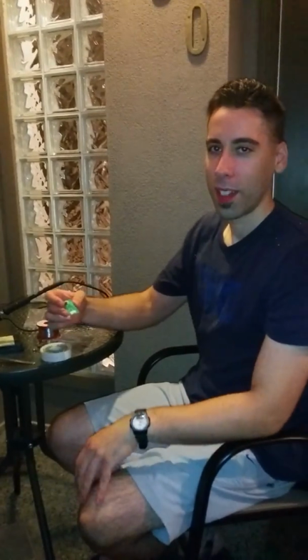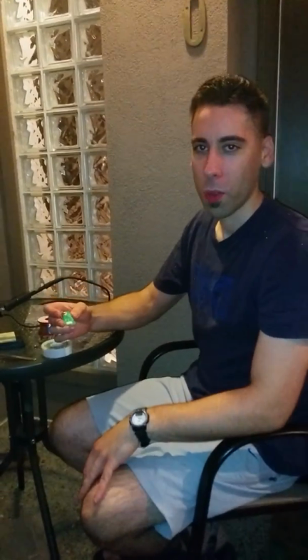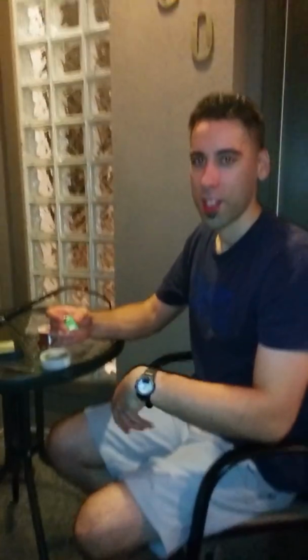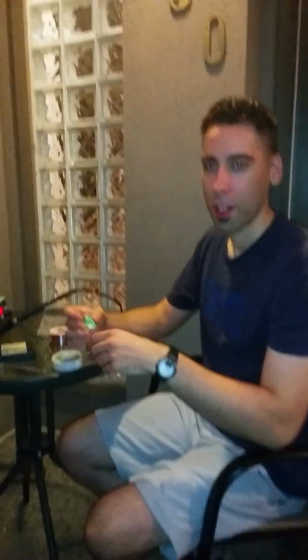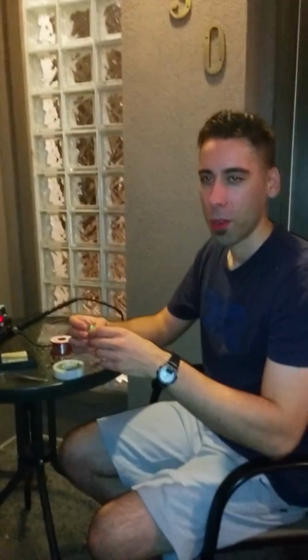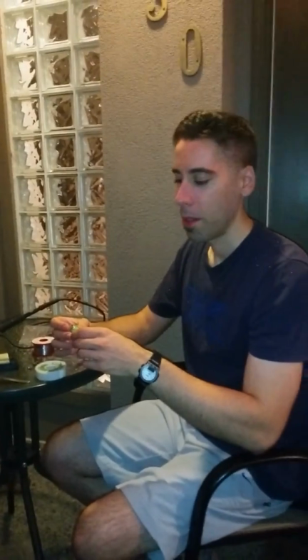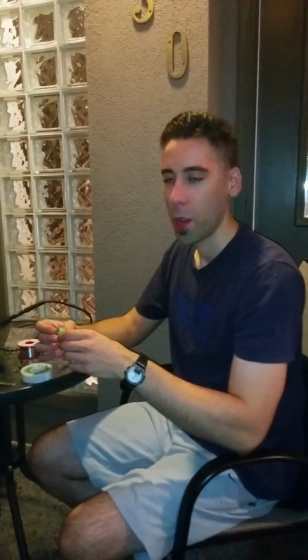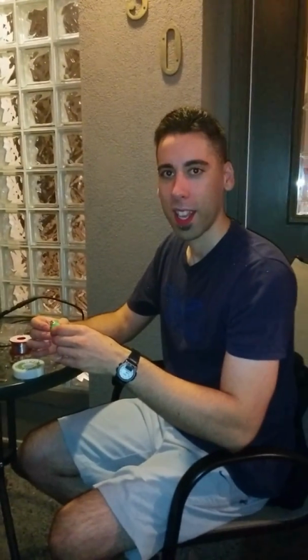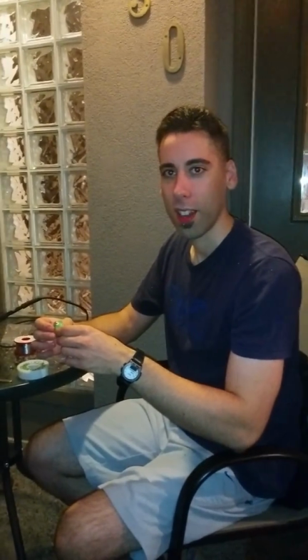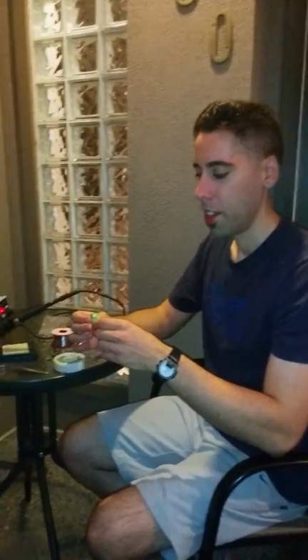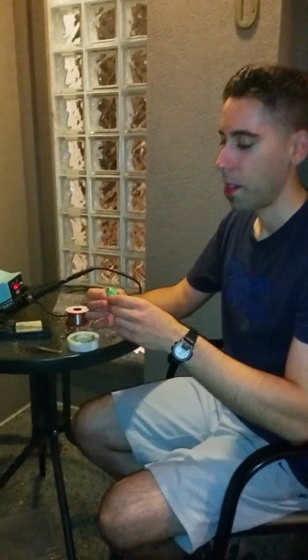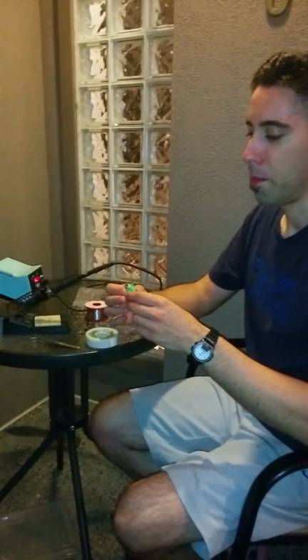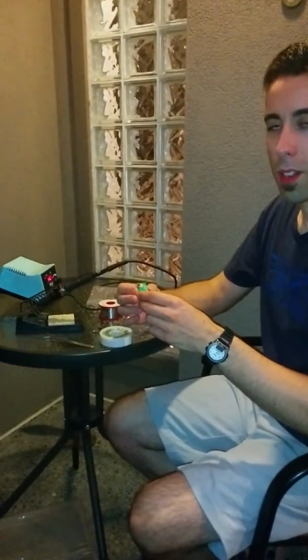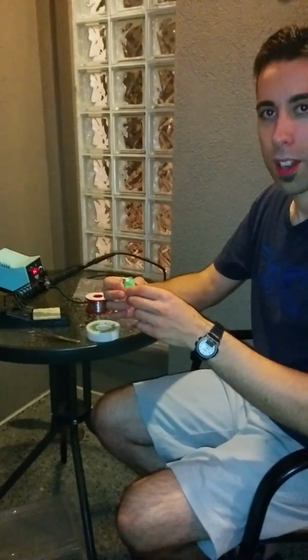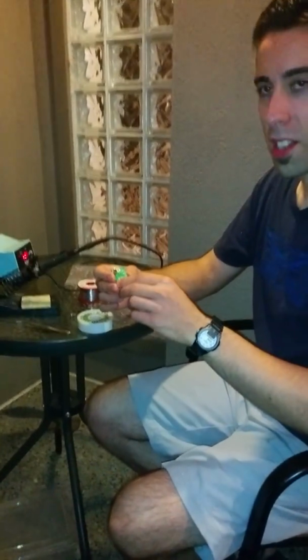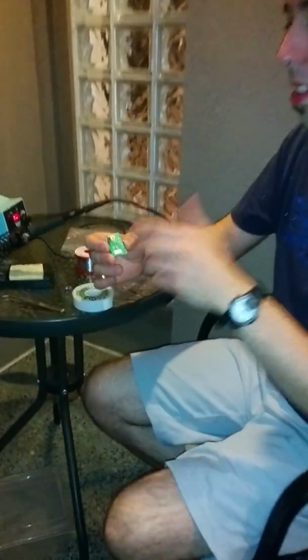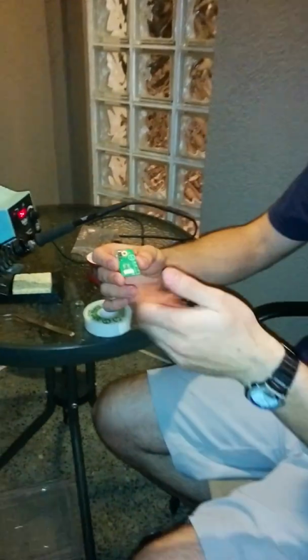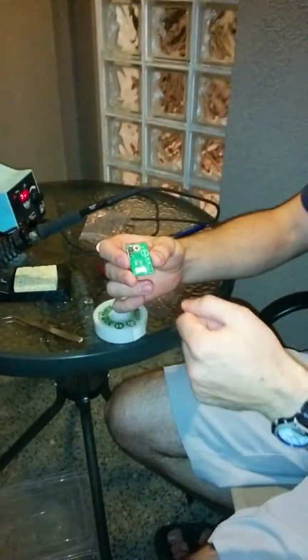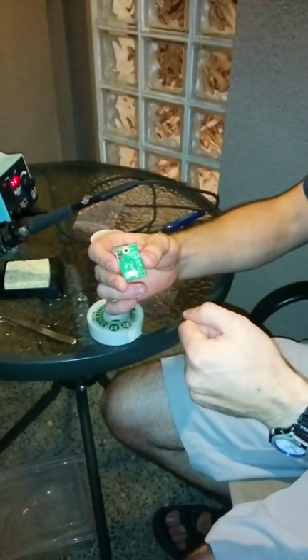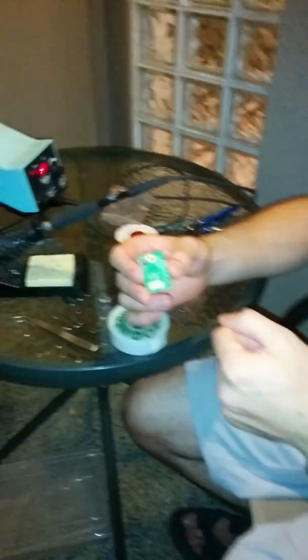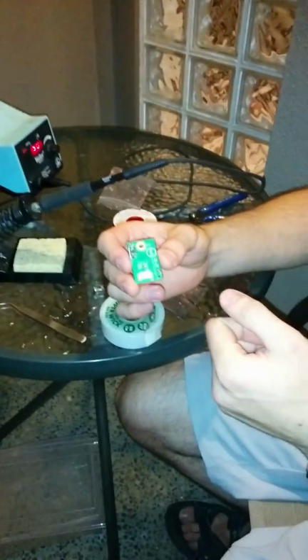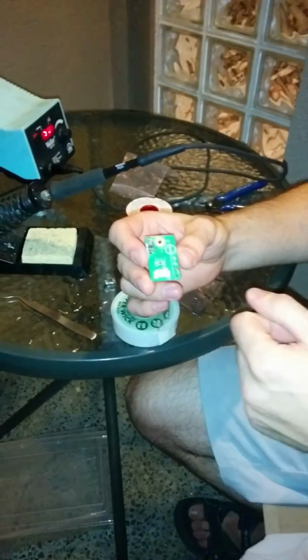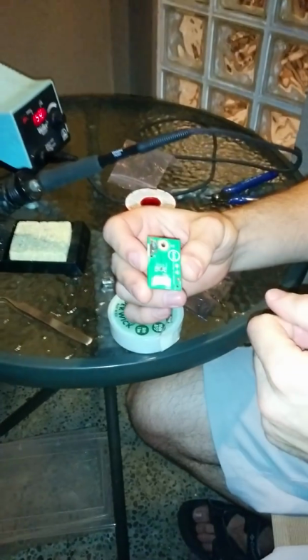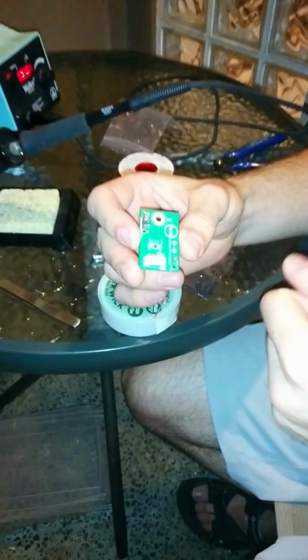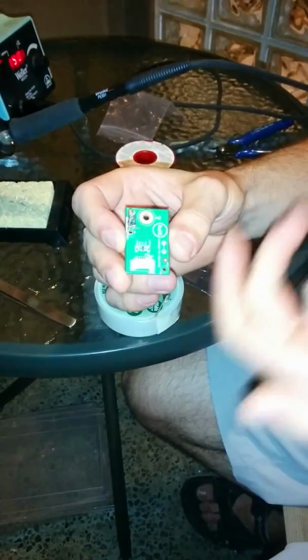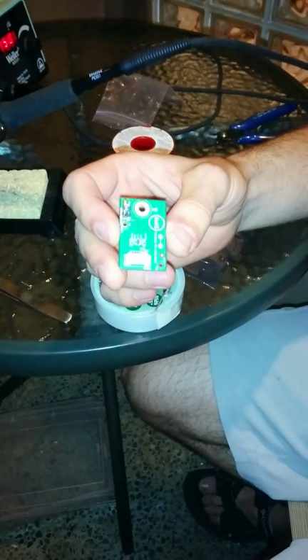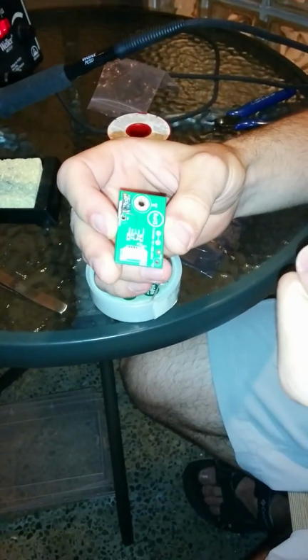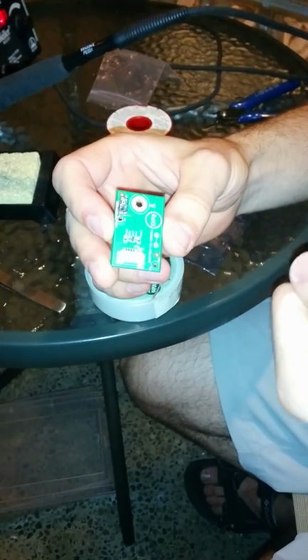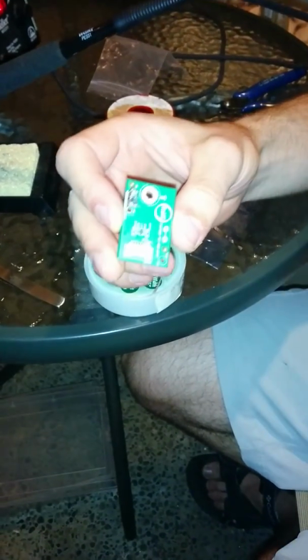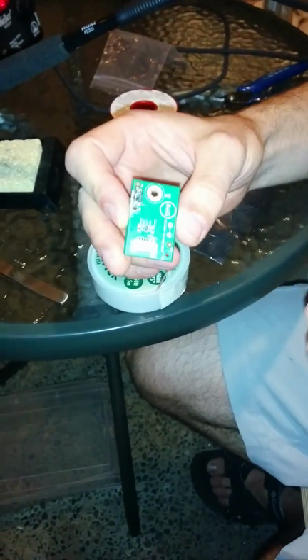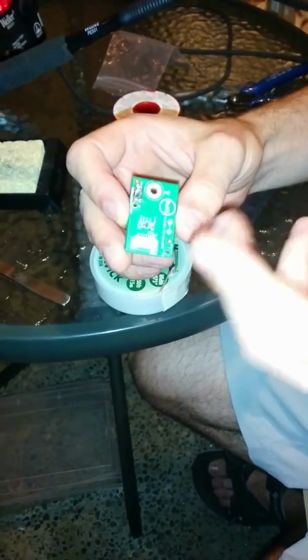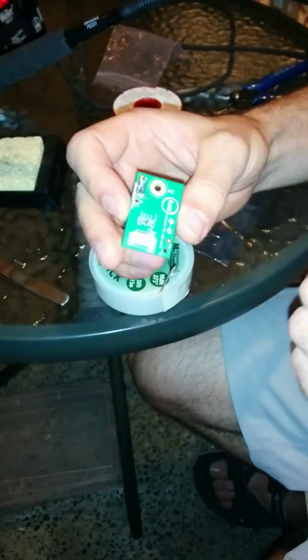I'm going to show you a quick fix on how to fix a broken micro USB connector. This one is from an external monitor. It could just as easily be the same kind of connector in a tablet — it would be a mini USB in that case, but it's the same kind of fix.